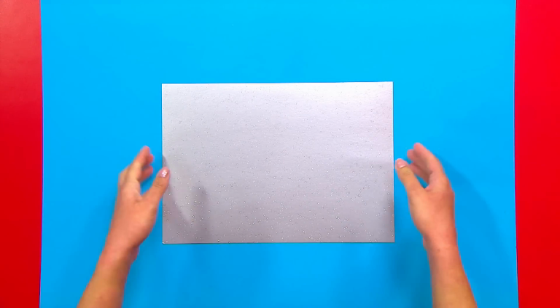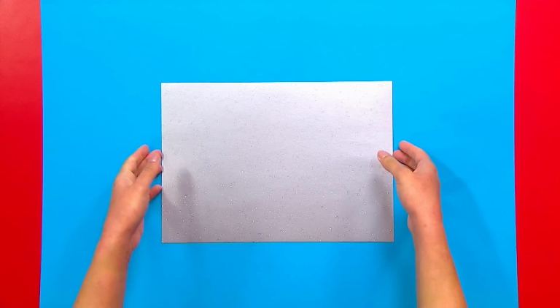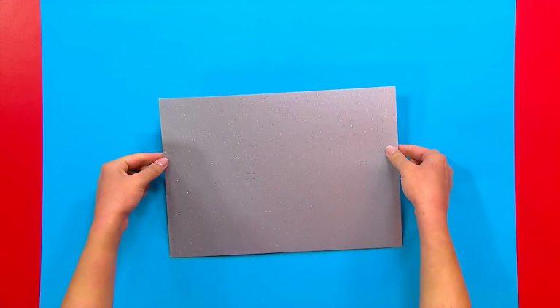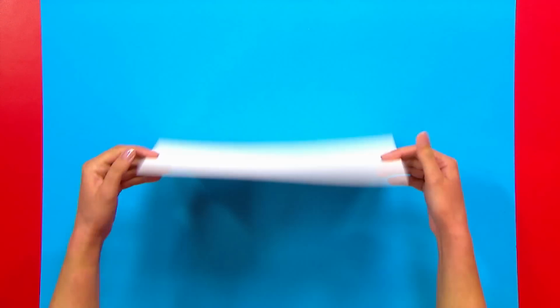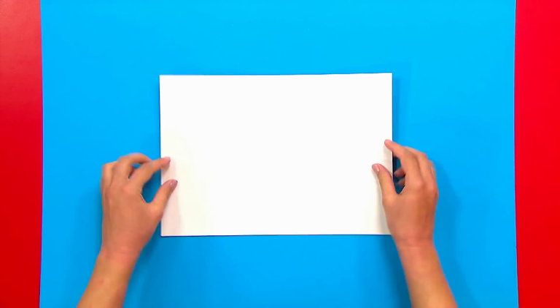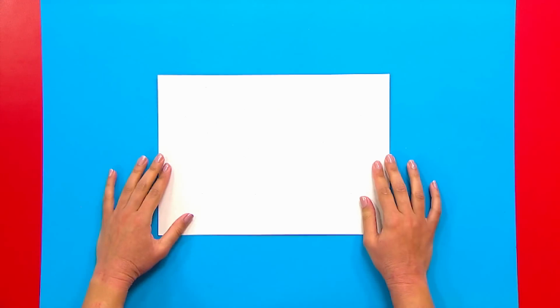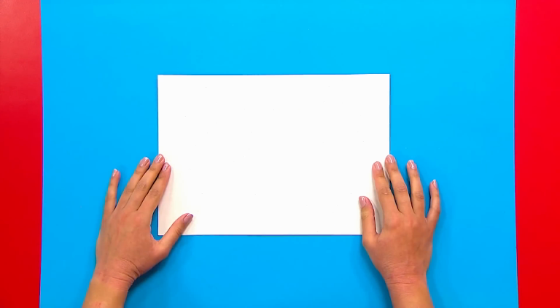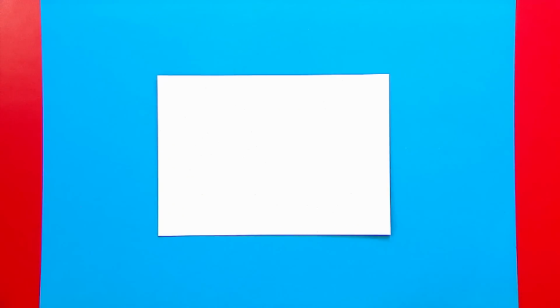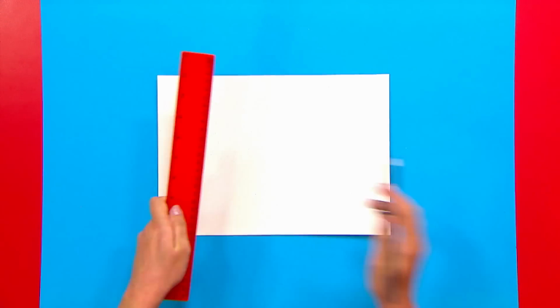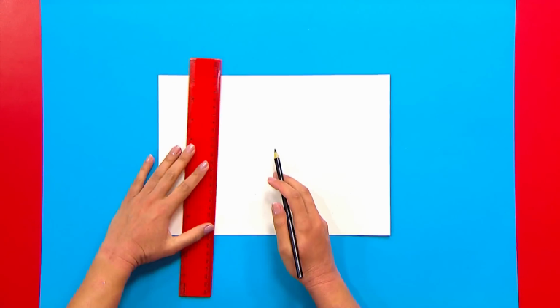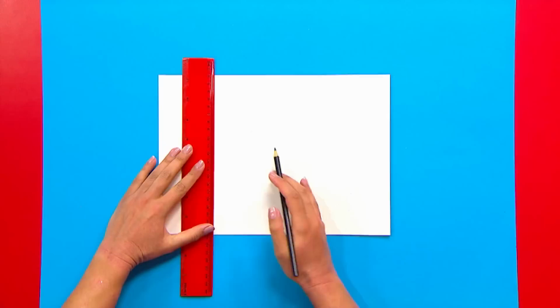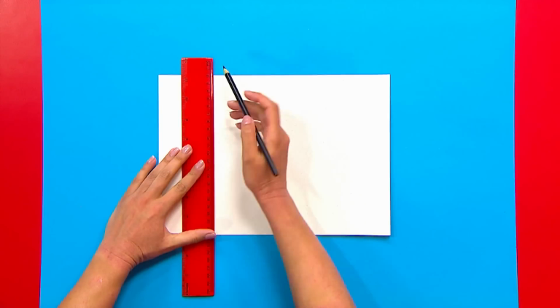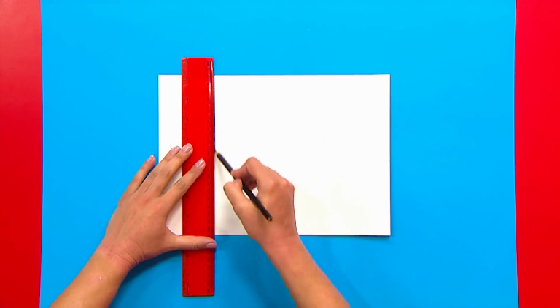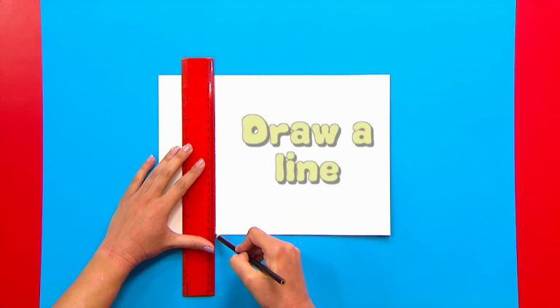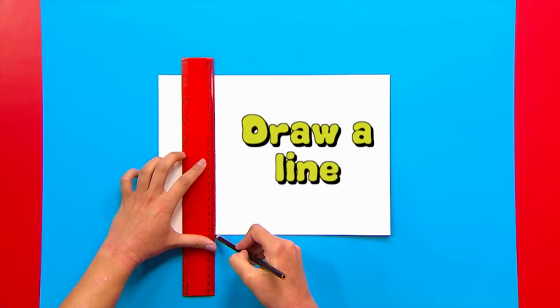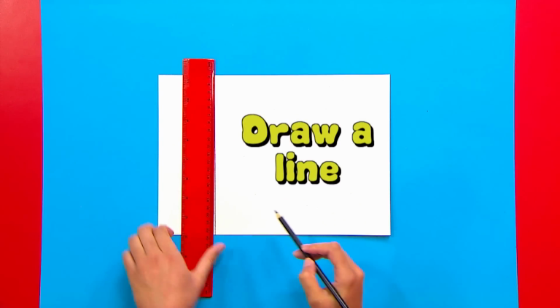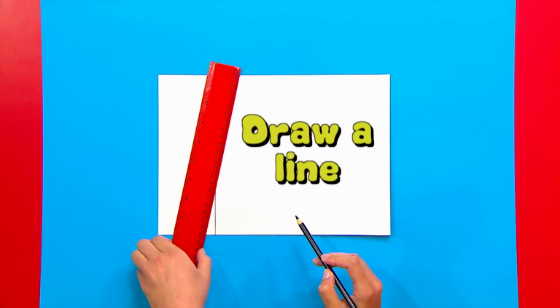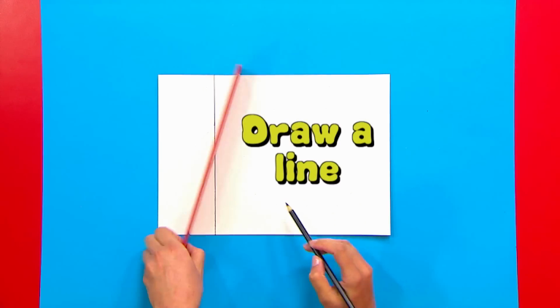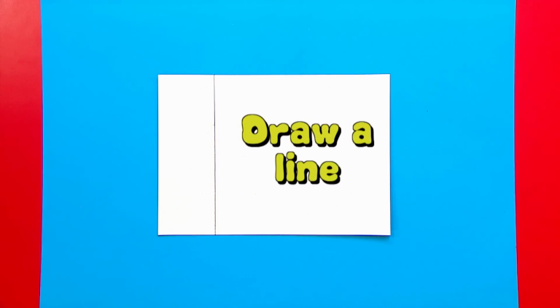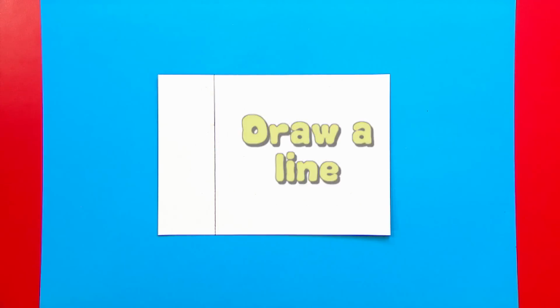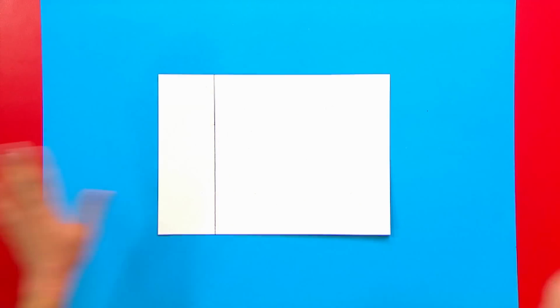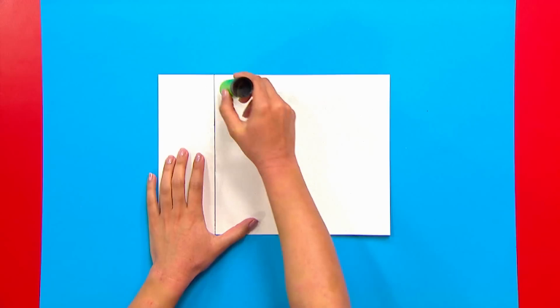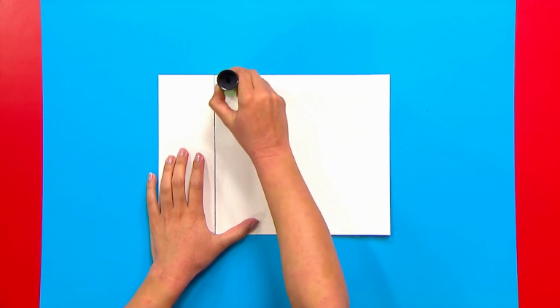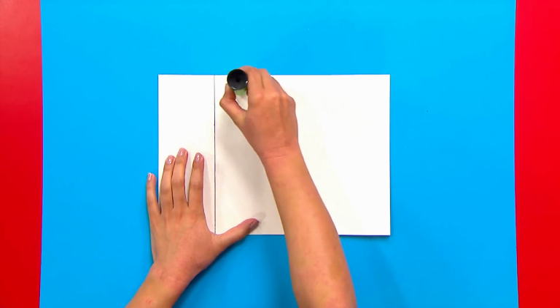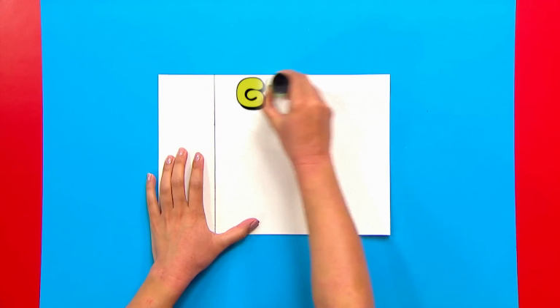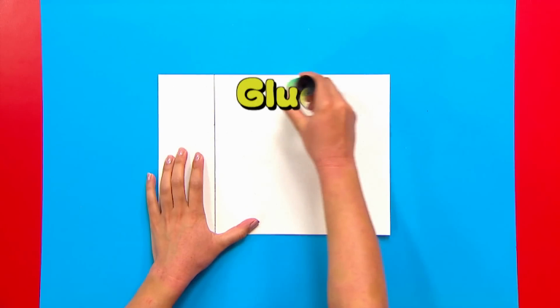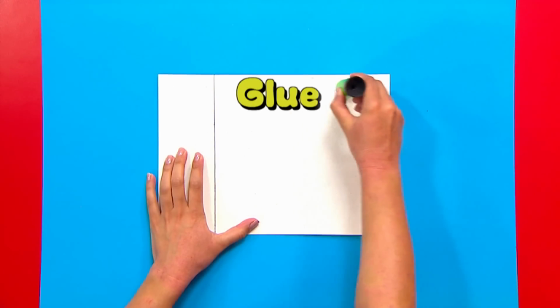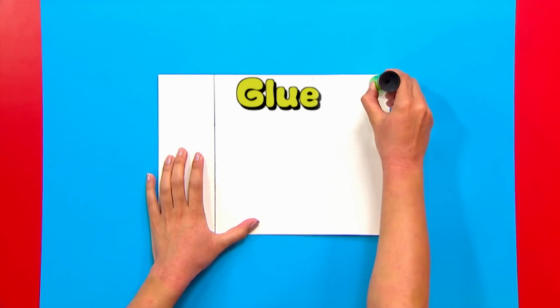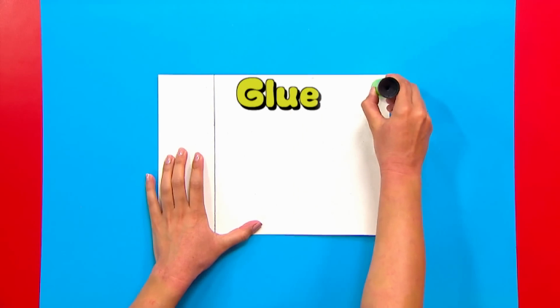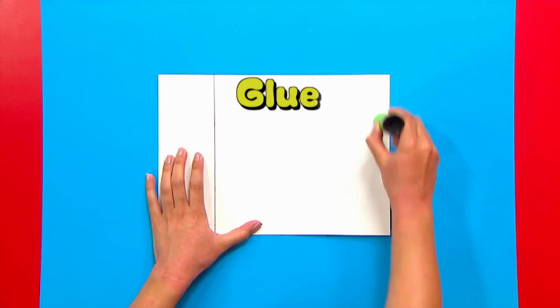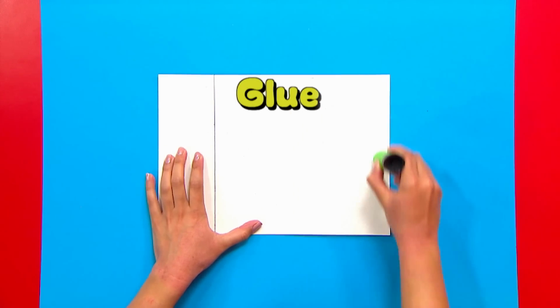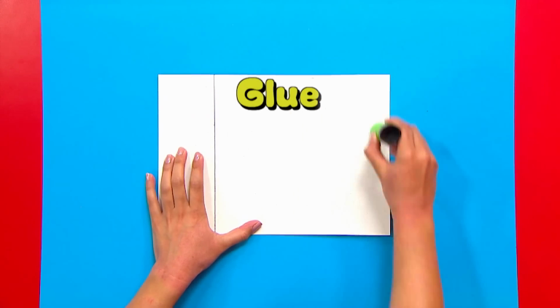Turn your silver card over and draw a line about two ruler widths from the edge. Glue from the line around the top edge and the side of the card.